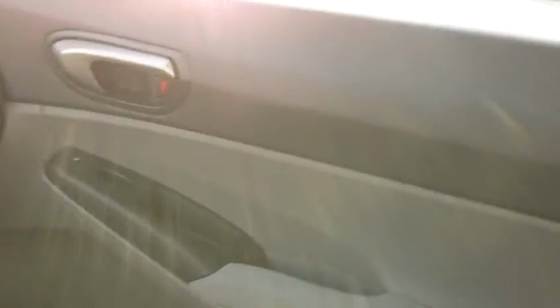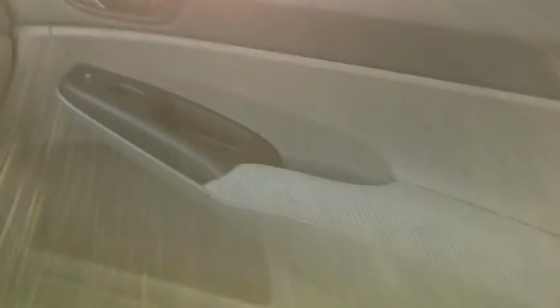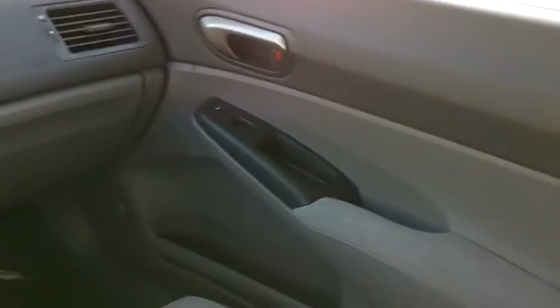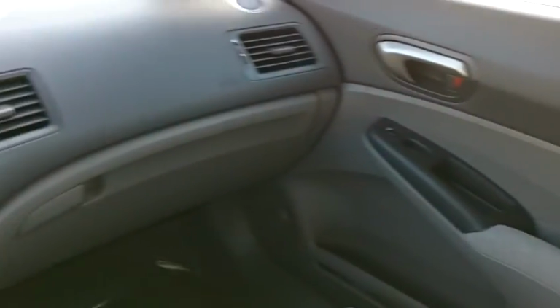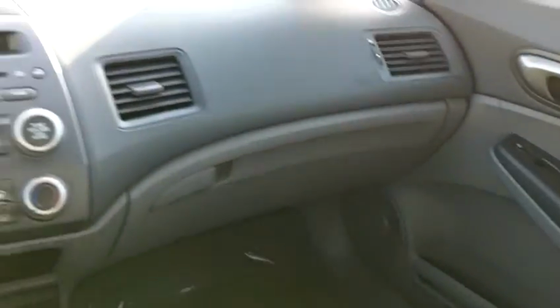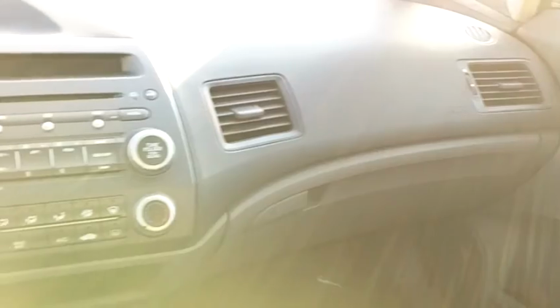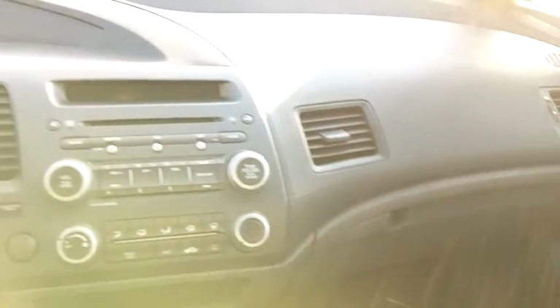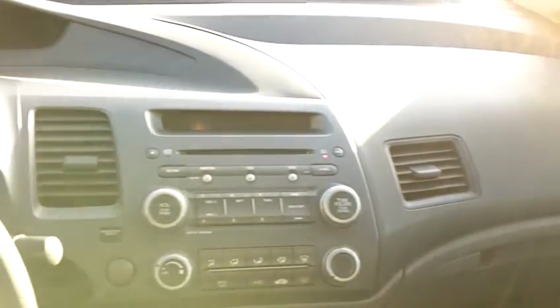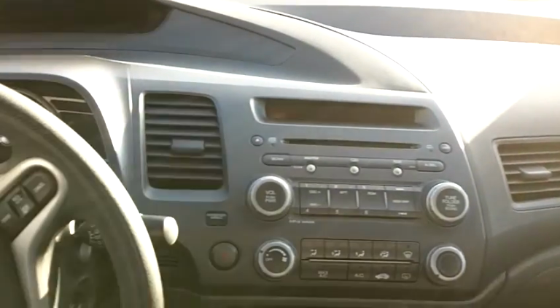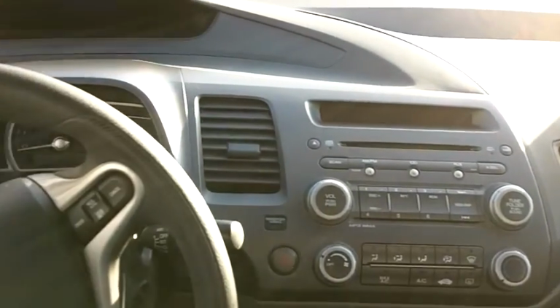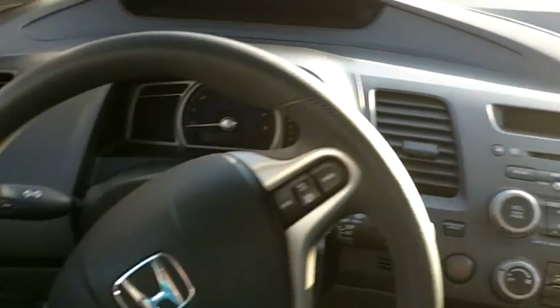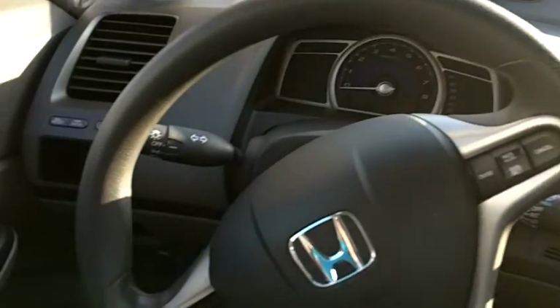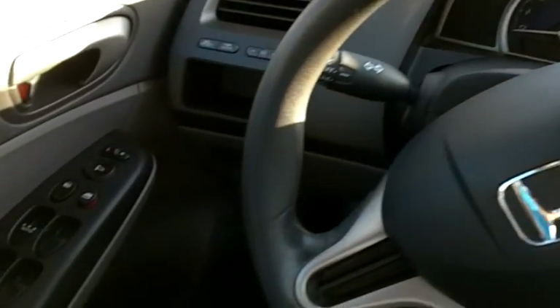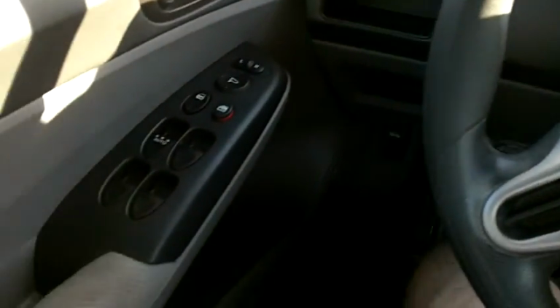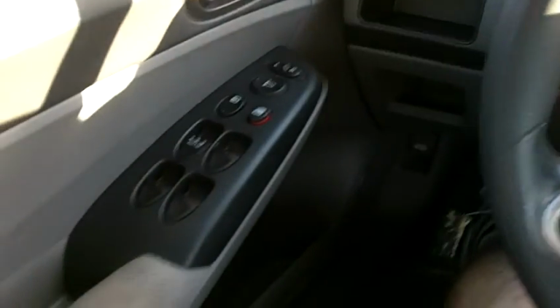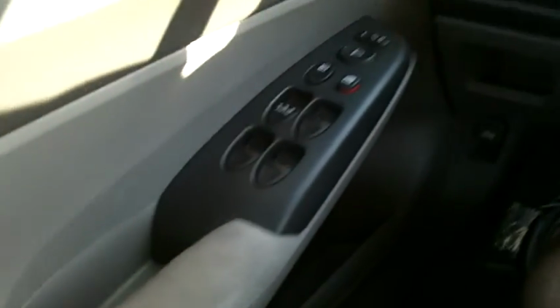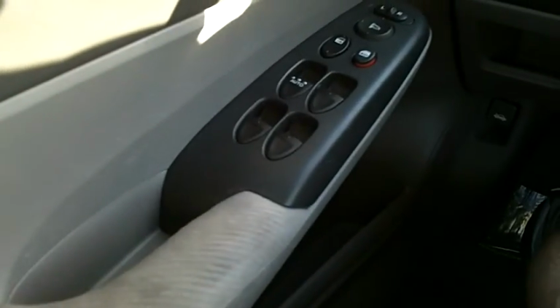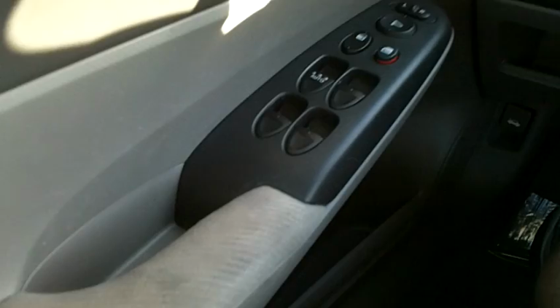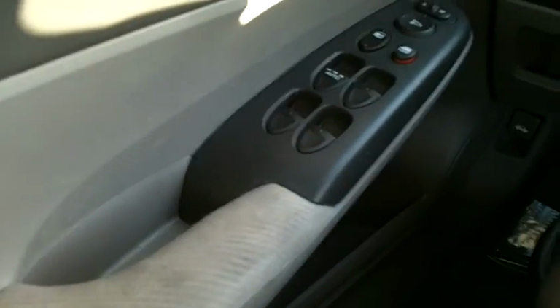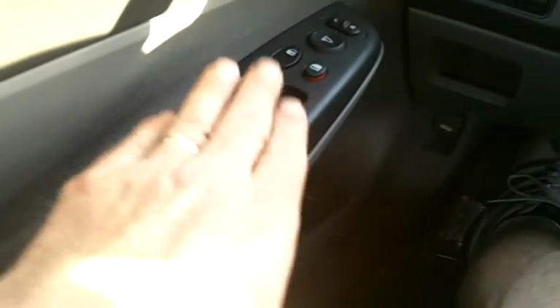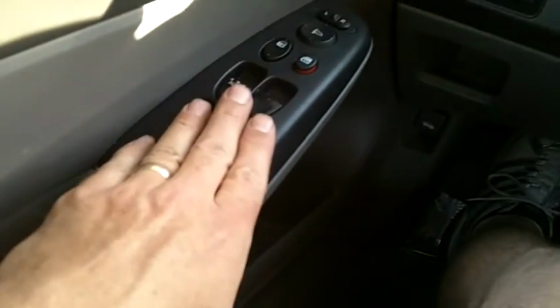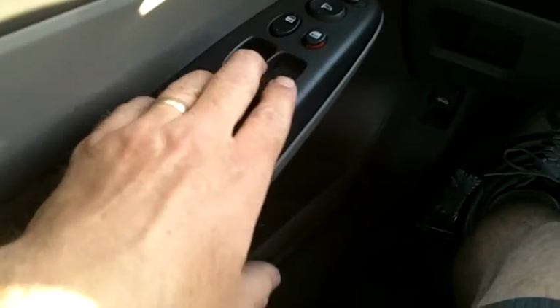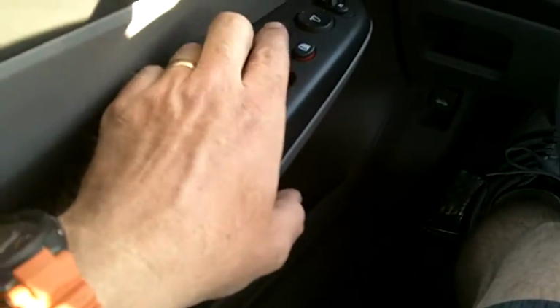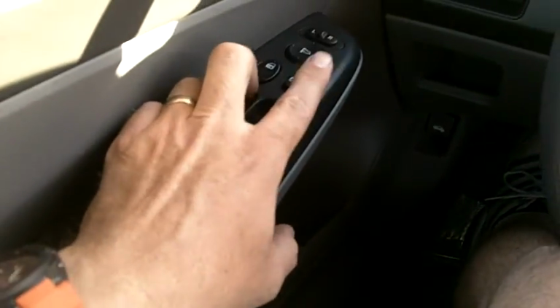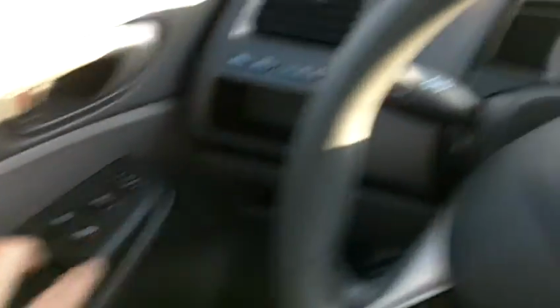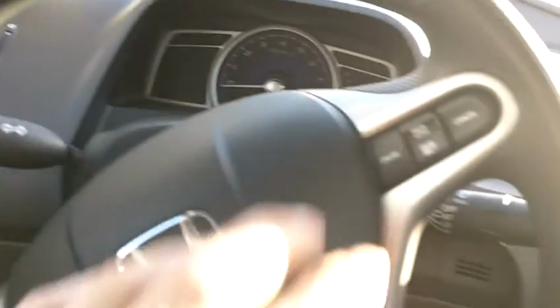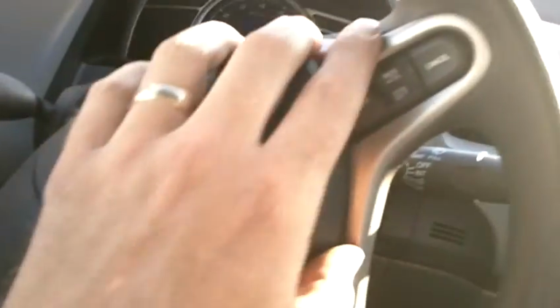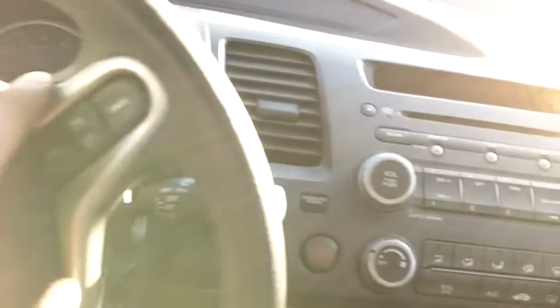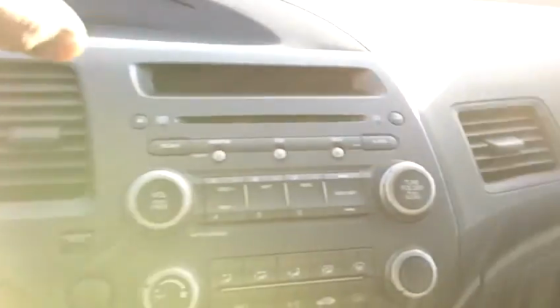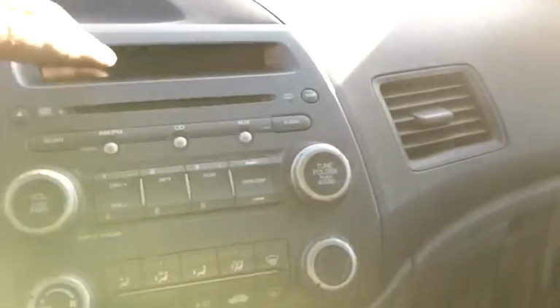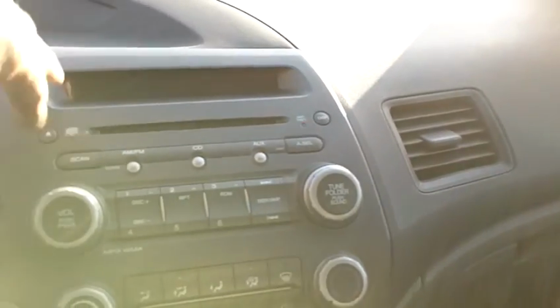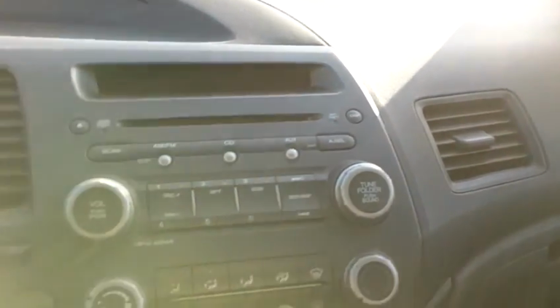Door panel and front dash — everything looks great and in very good condition. There are a lot of nice power features on this LX model: power windows, locks, mirrors, cruise control, and a factory CD player.